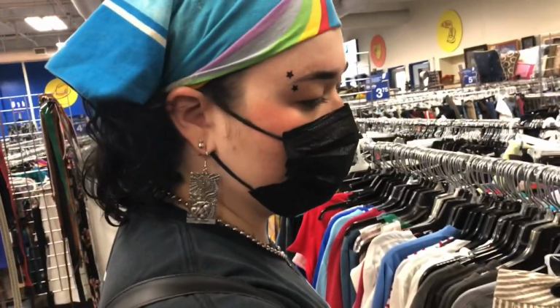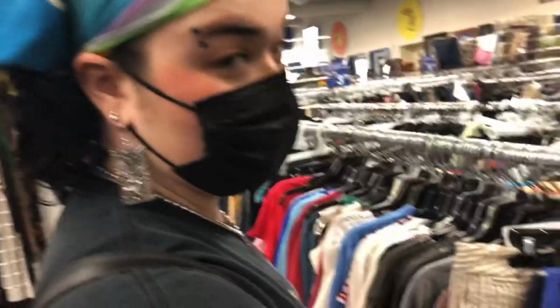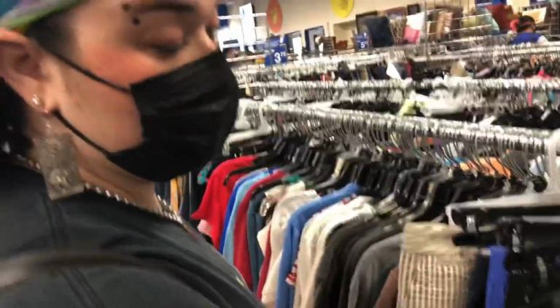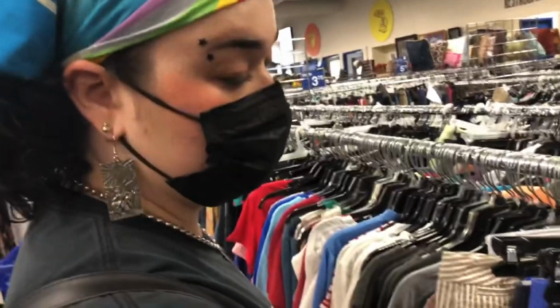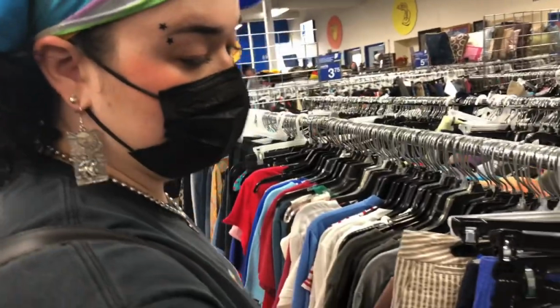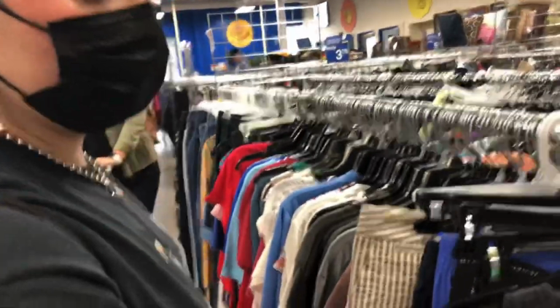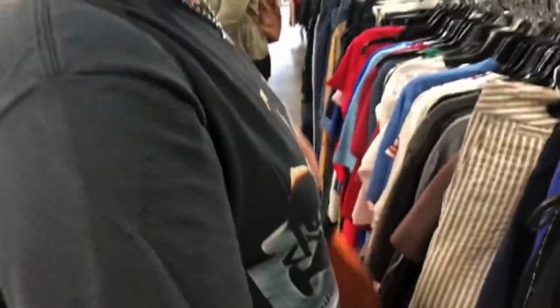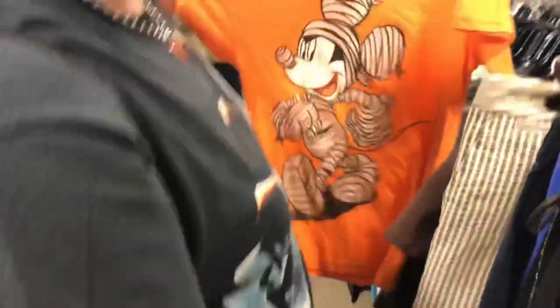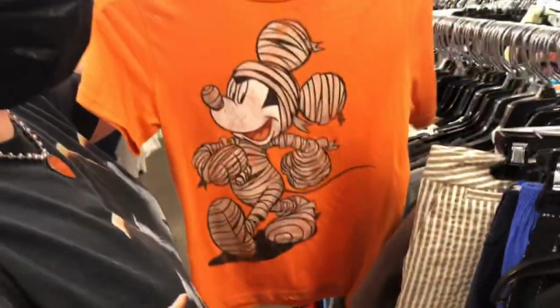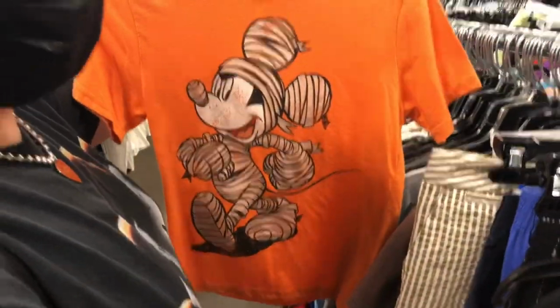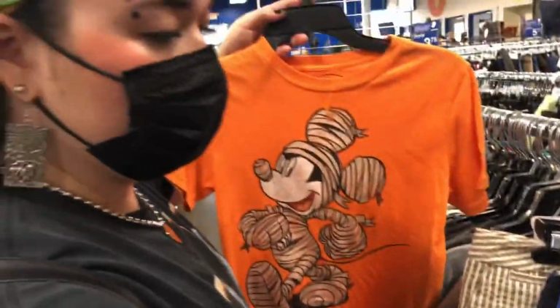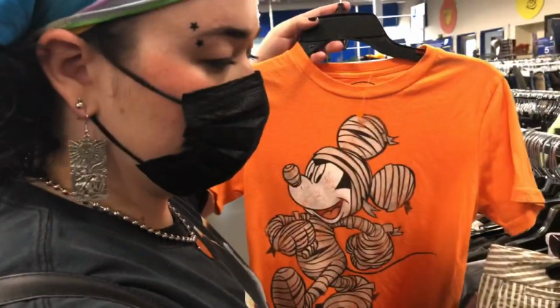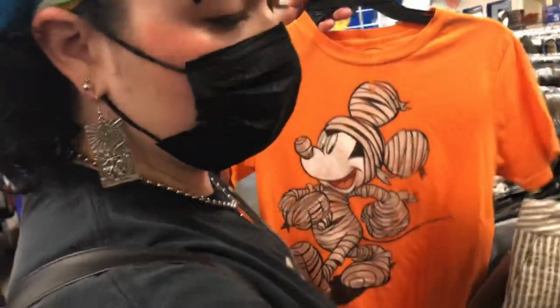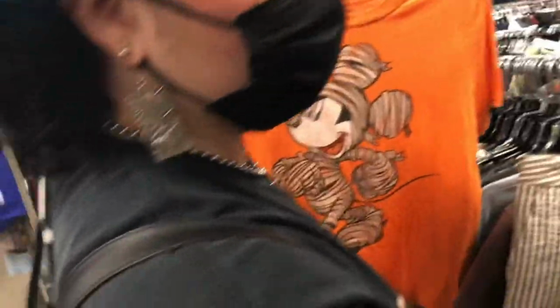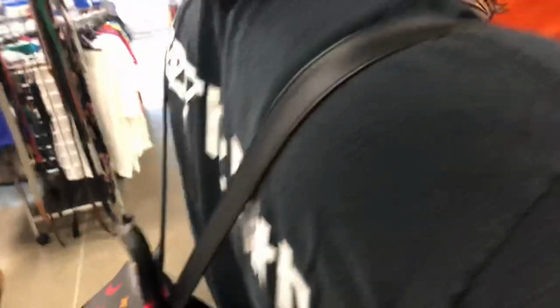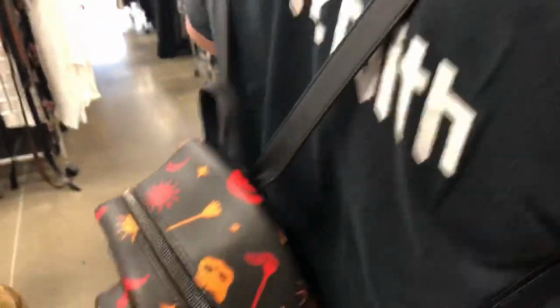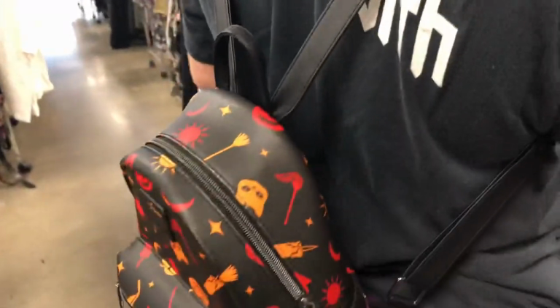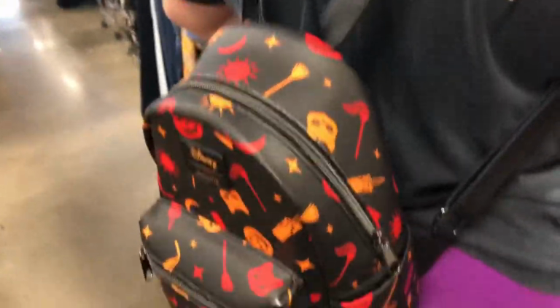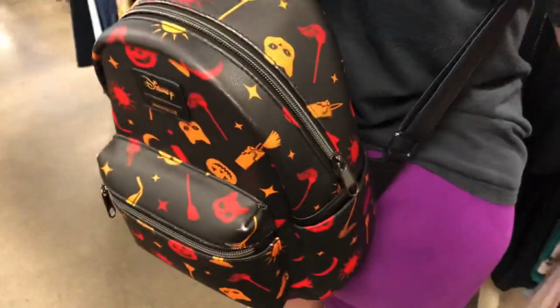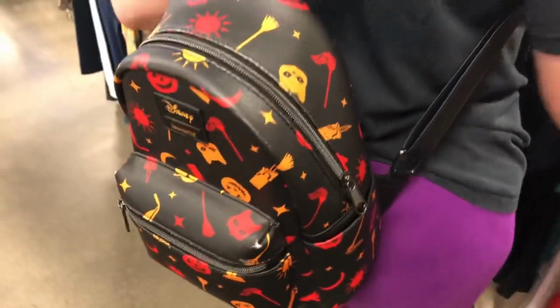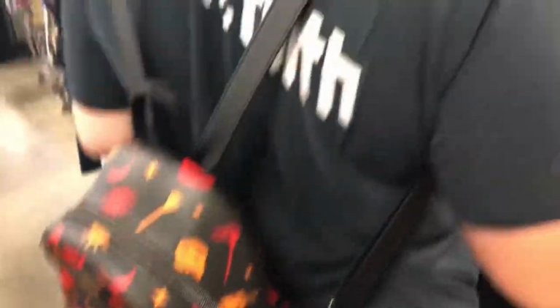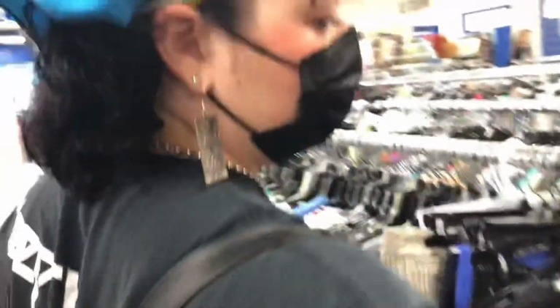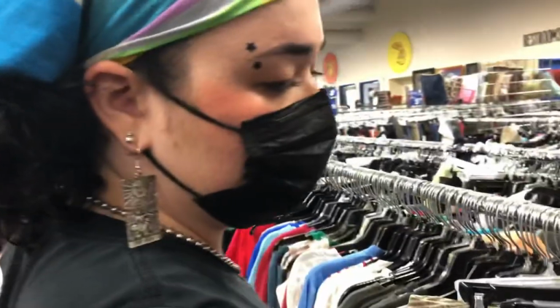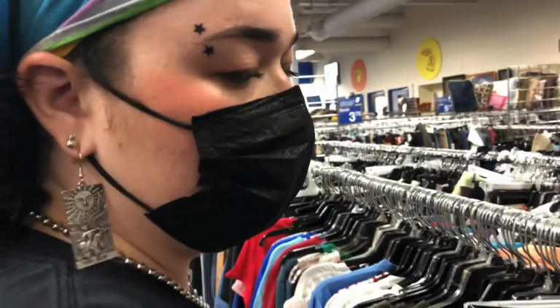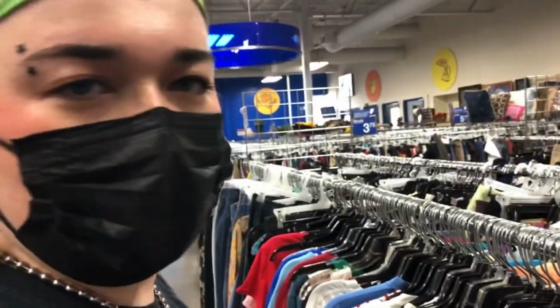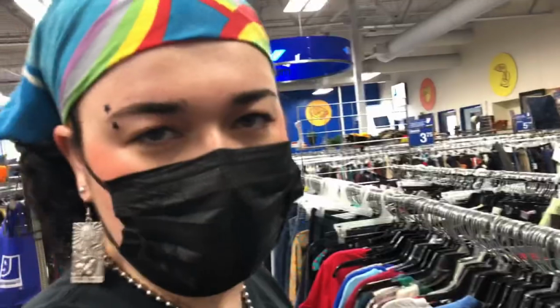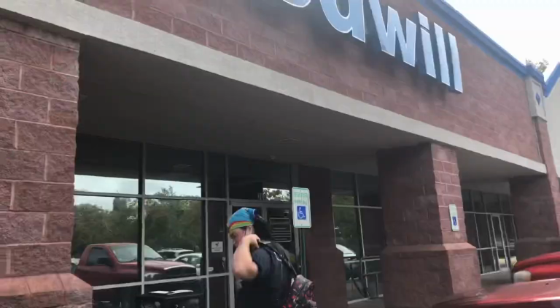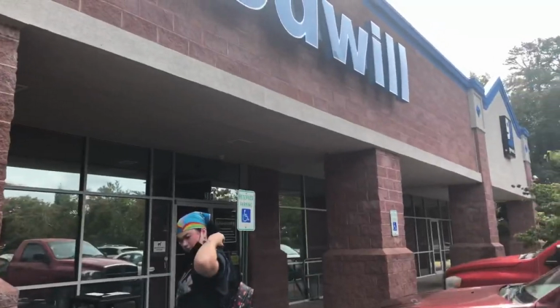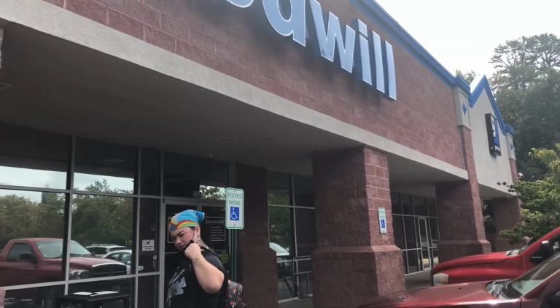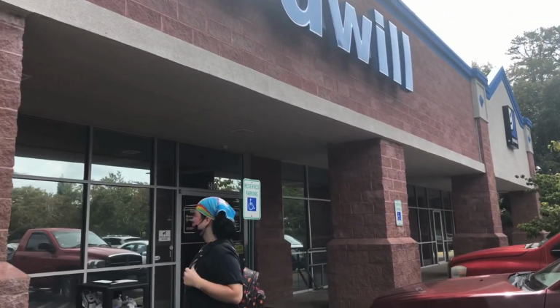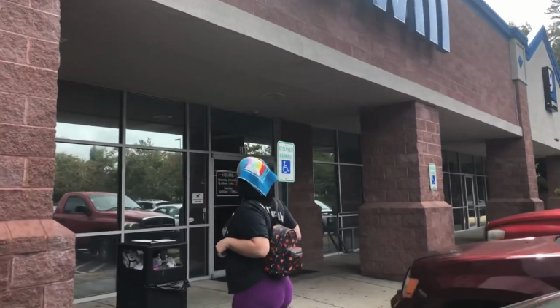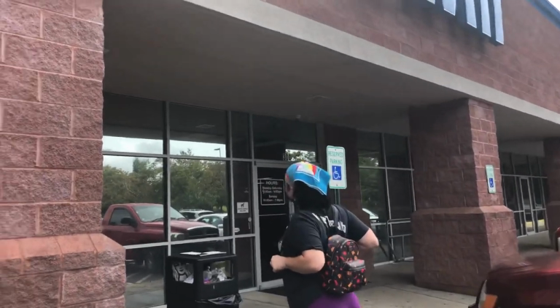Alright, we're about to get out of here. All Terry found was that Mickey shirt, which is really cool. Let's peep the bag — Hocus Pocus, Hocus Pocus baby. Alright, here we are at the next one.